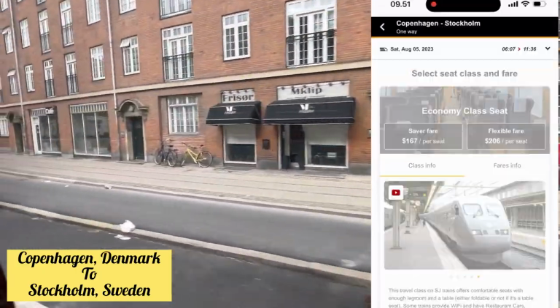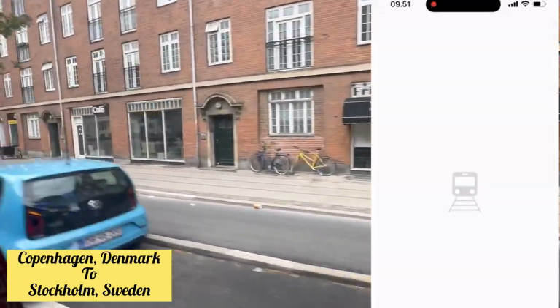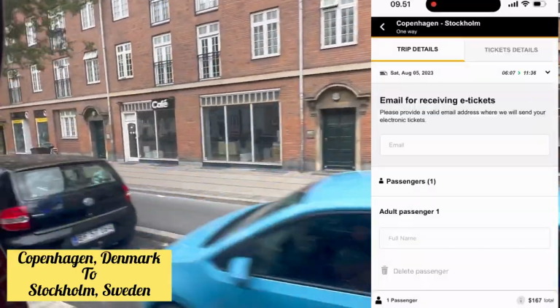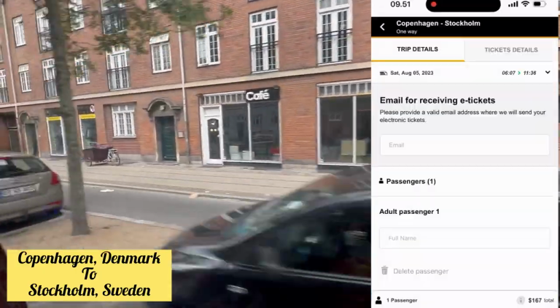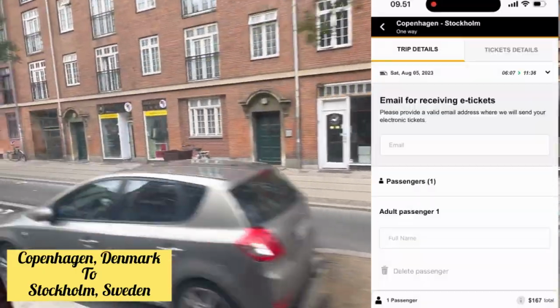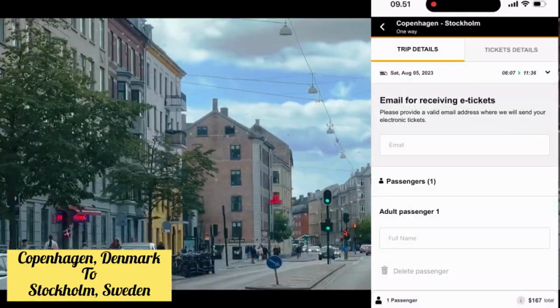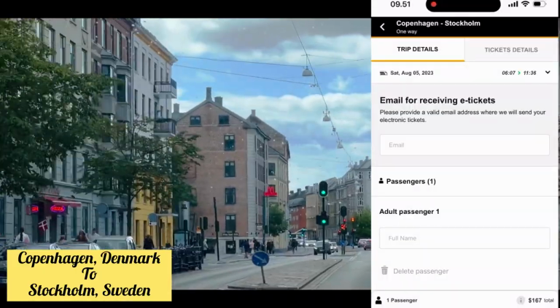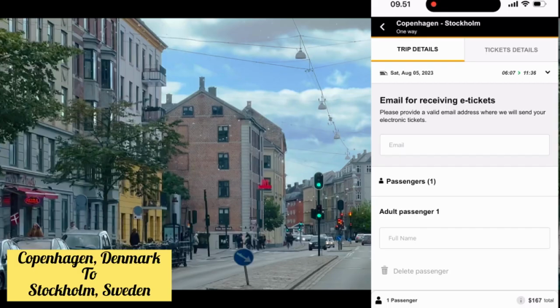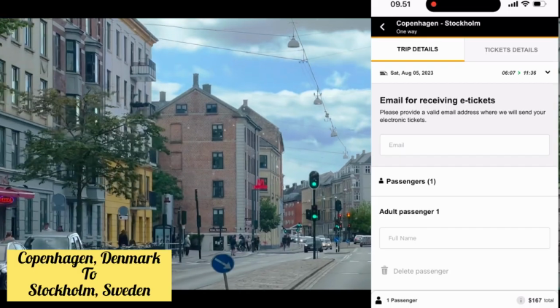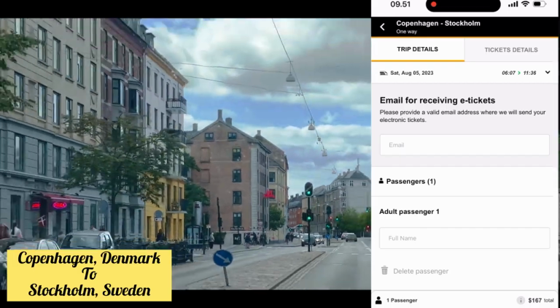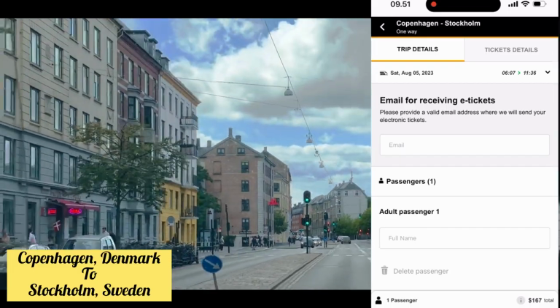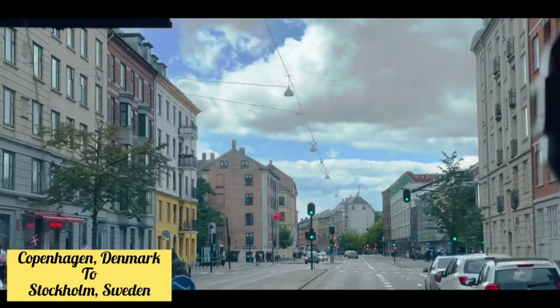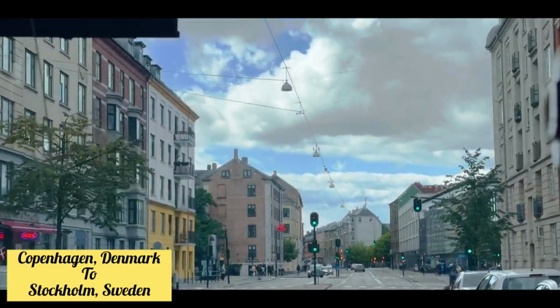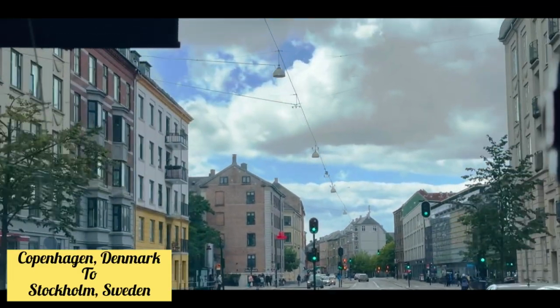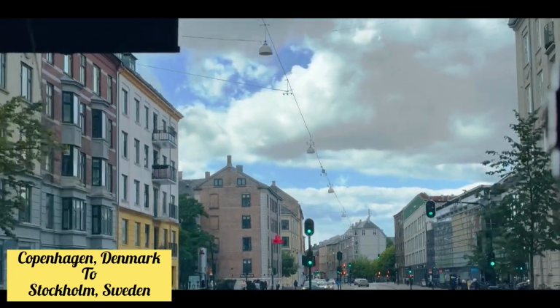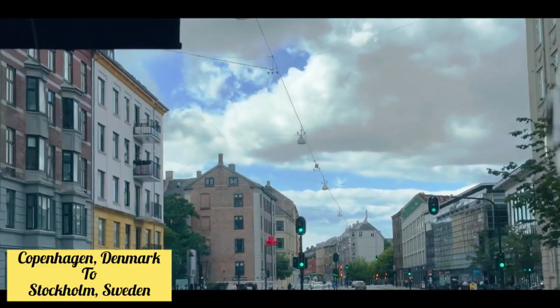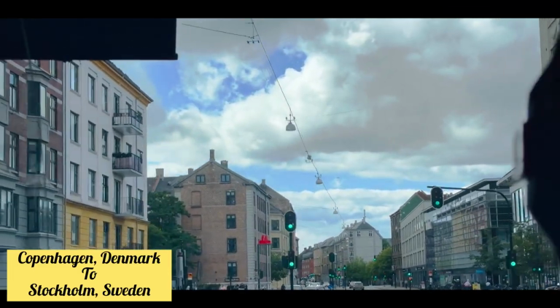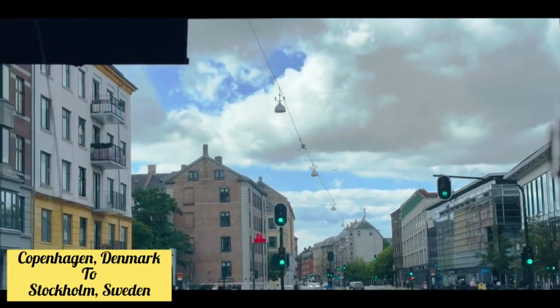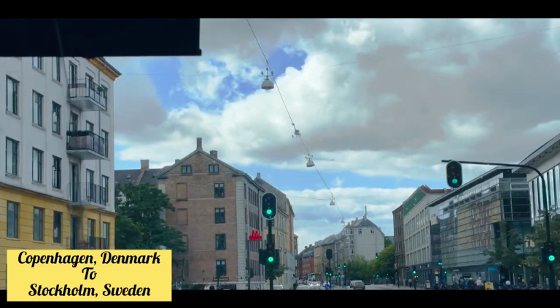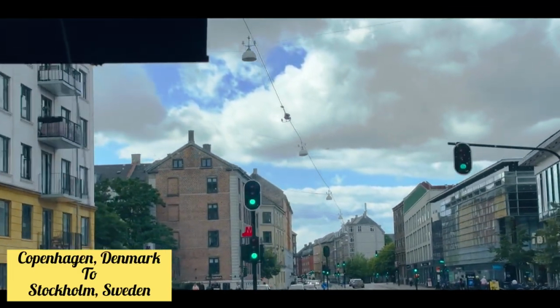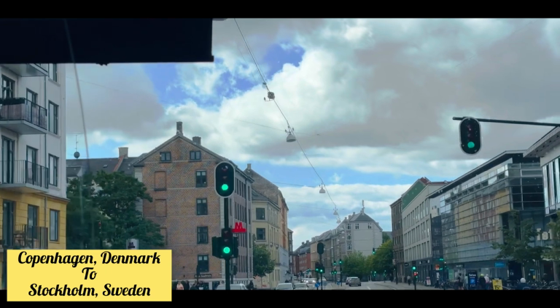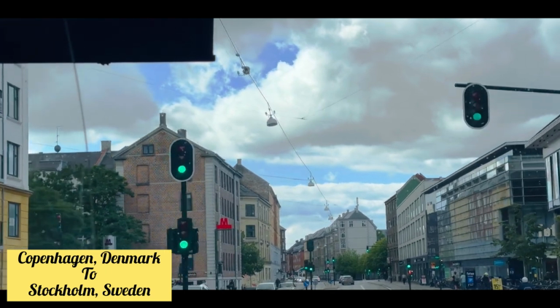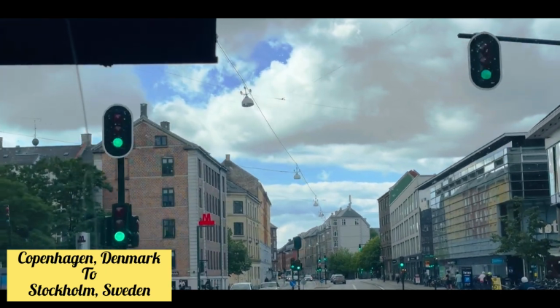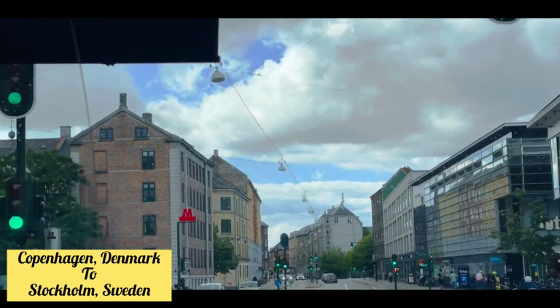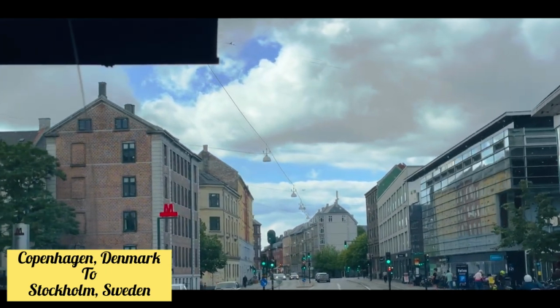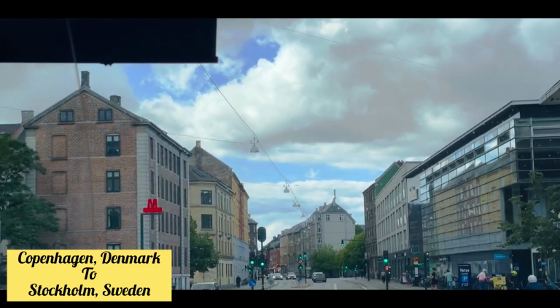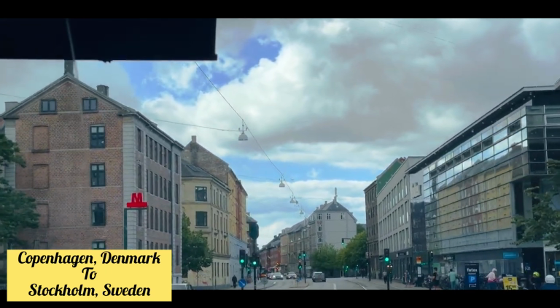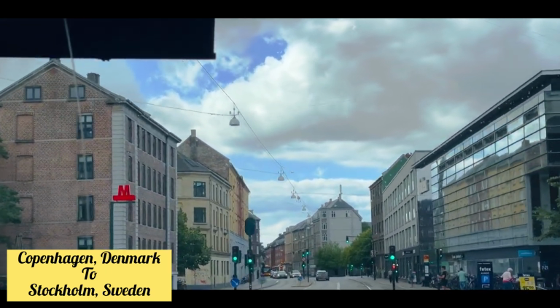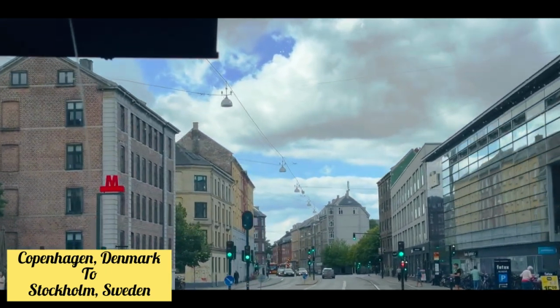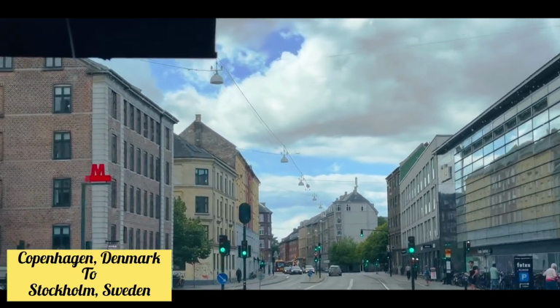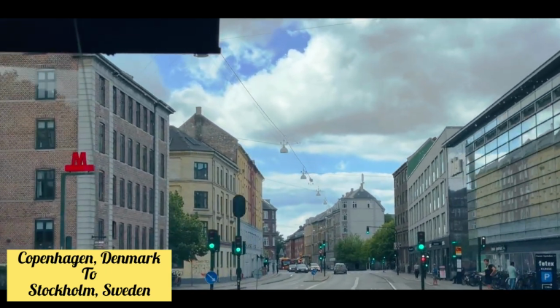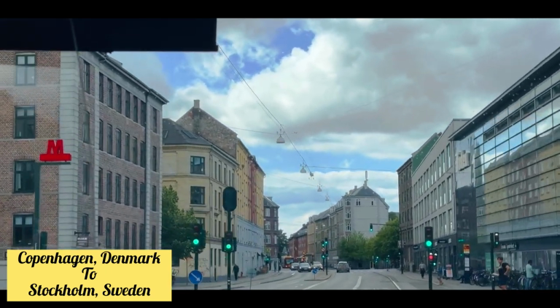Once you select your ticket, you have to provide your email address where you want the tickets sent, then pay for them. The rest of the details will be in your ticket. Let's go to Copenhagen station!